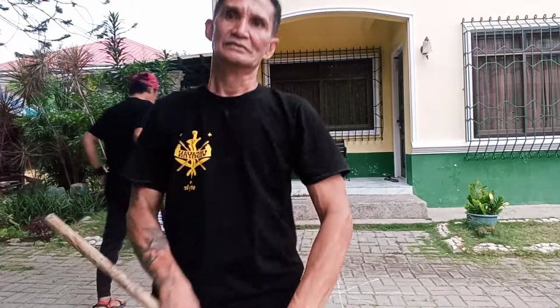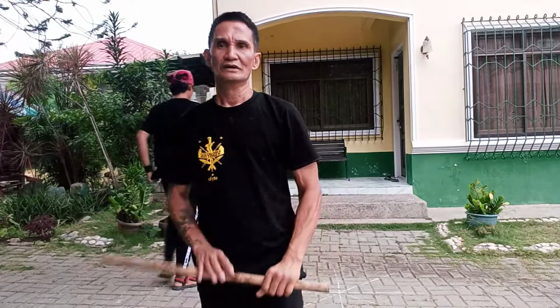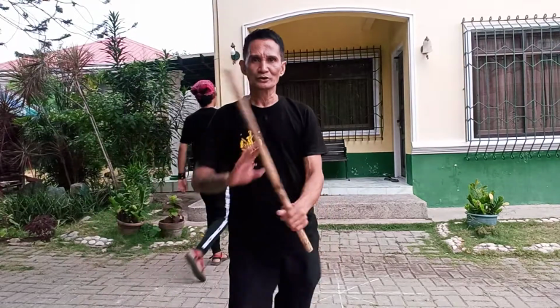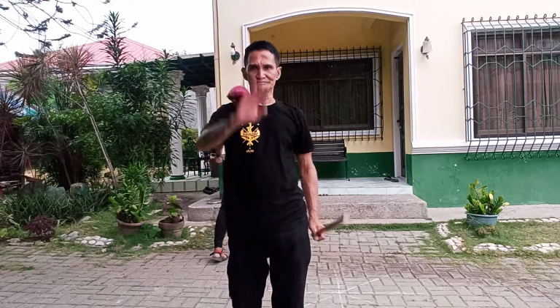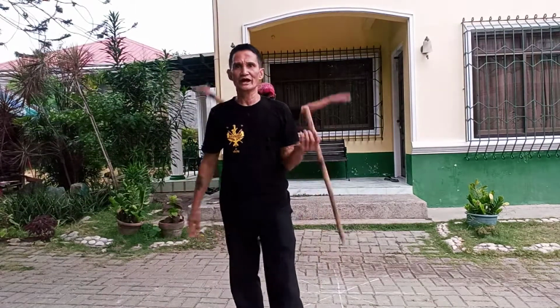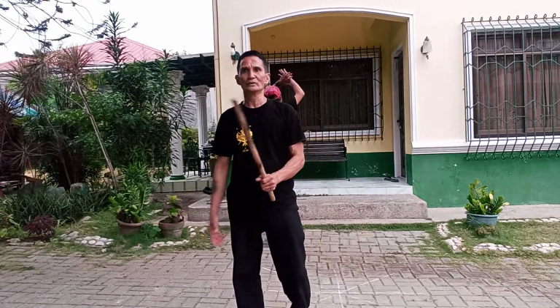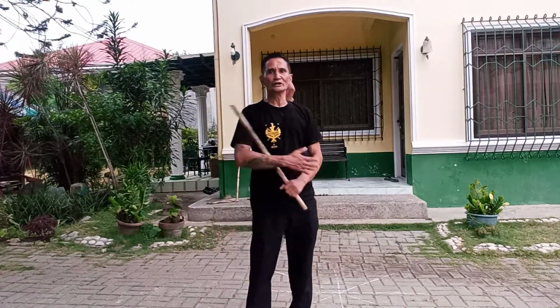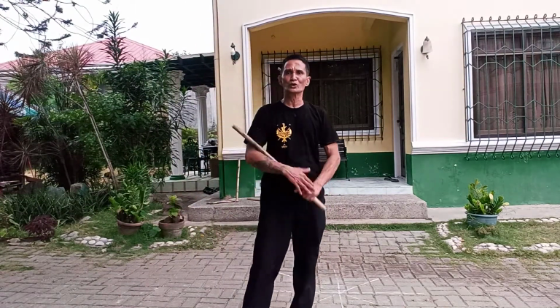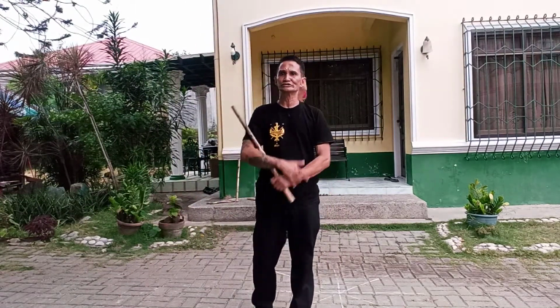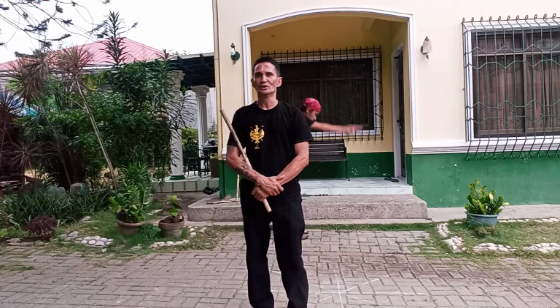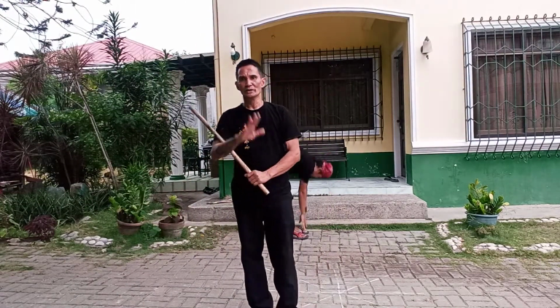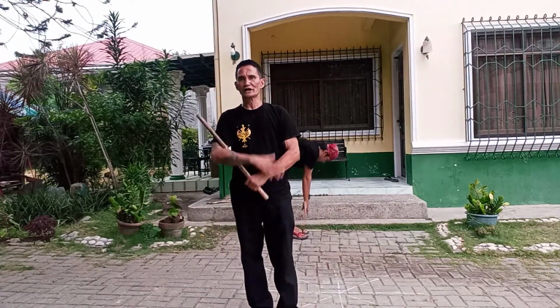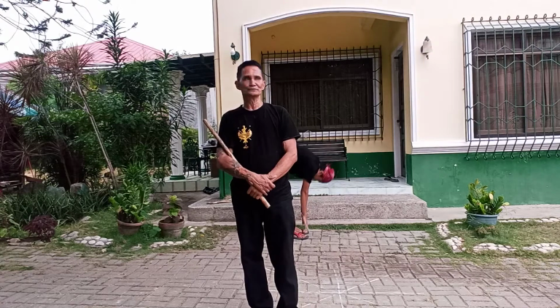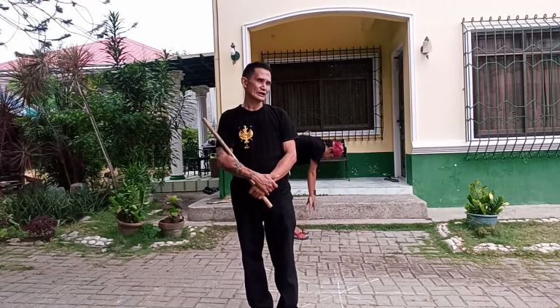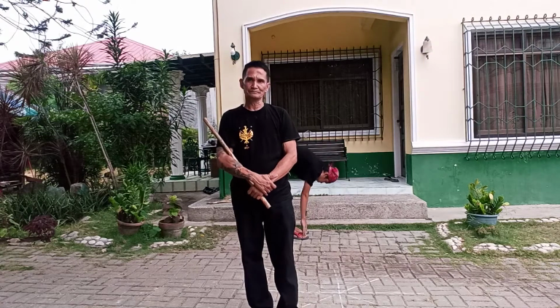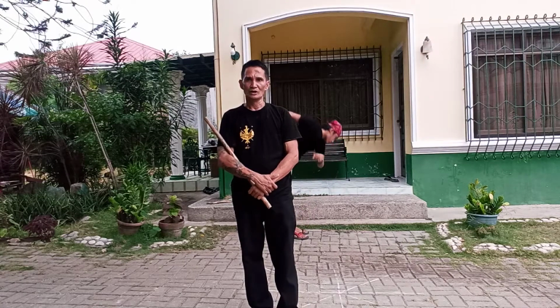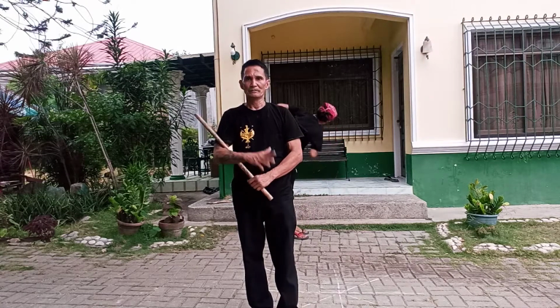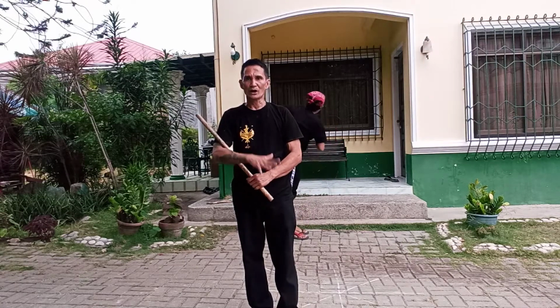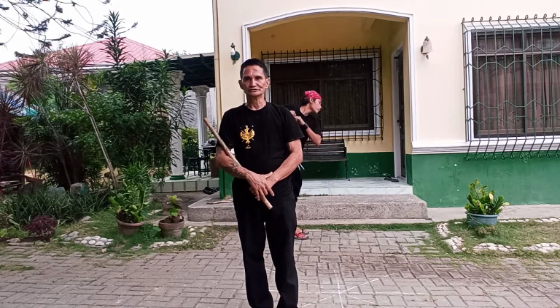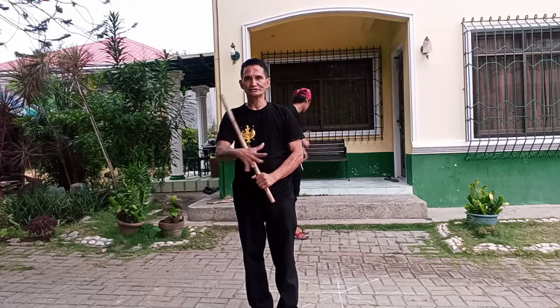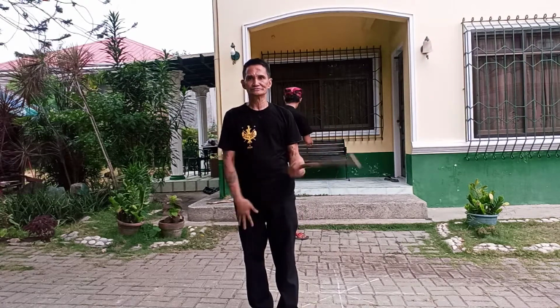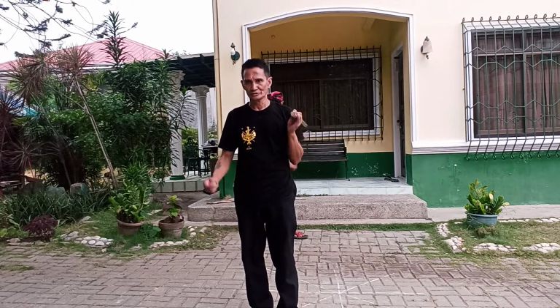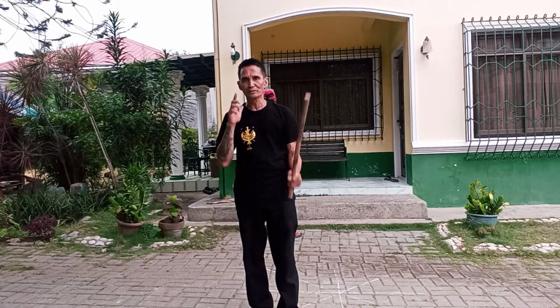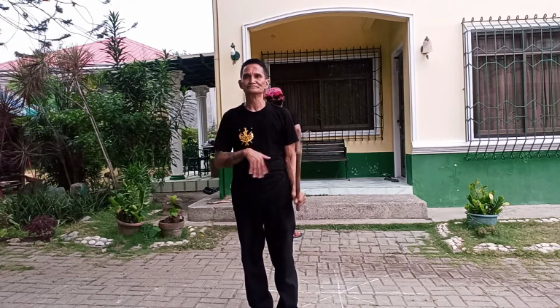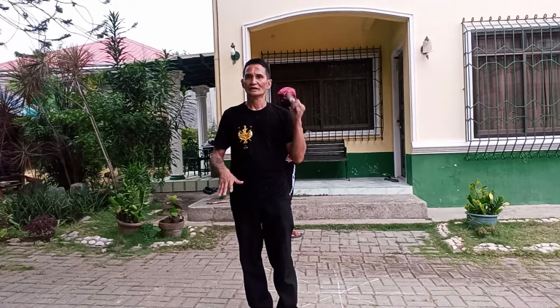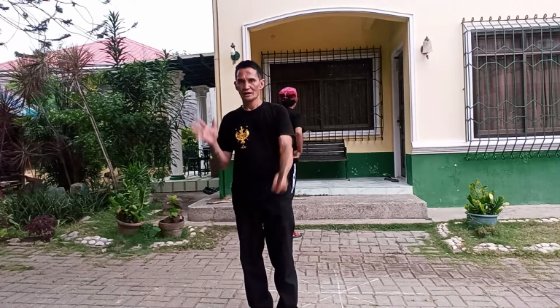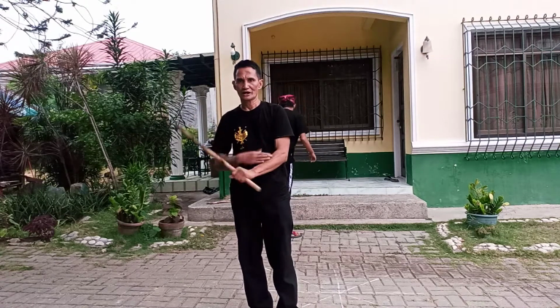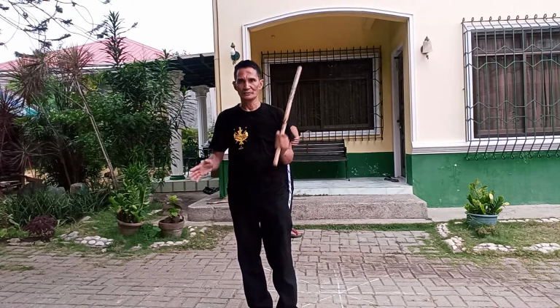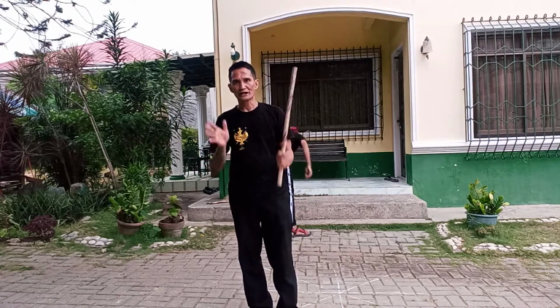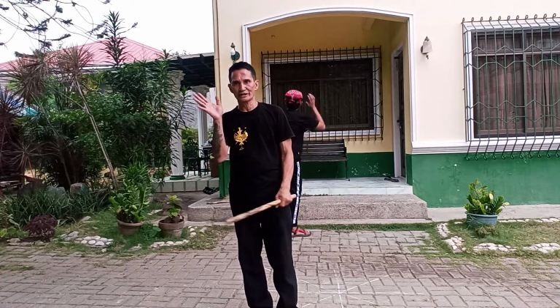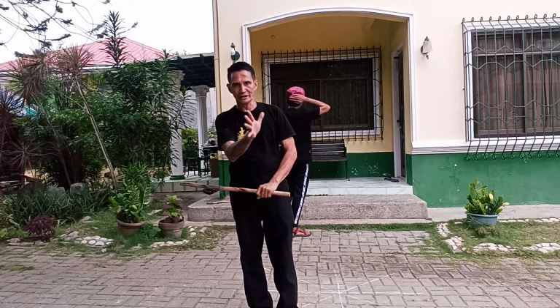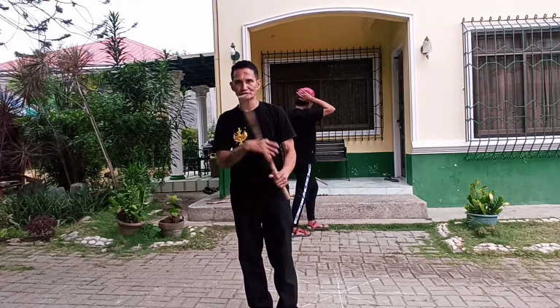Hello folks, today I will be working on a portal system. We're gonna start it off on a palakau single stick drill — foam as a black check and strike.